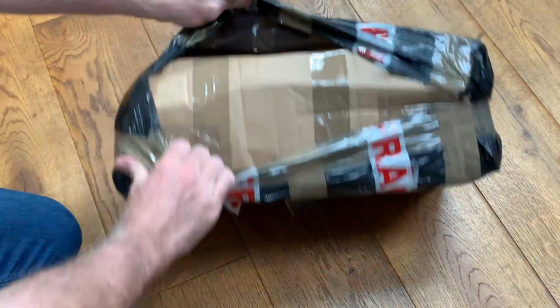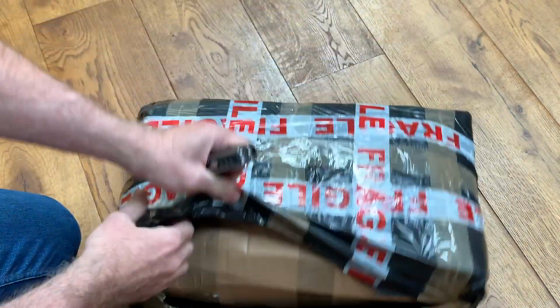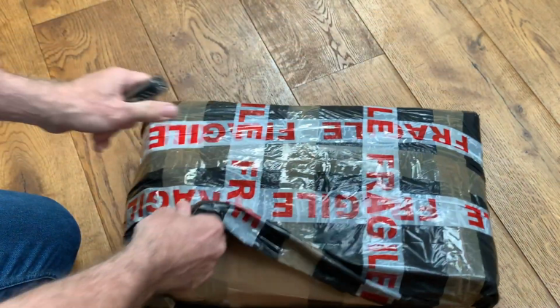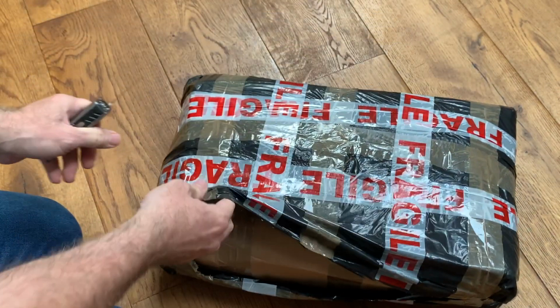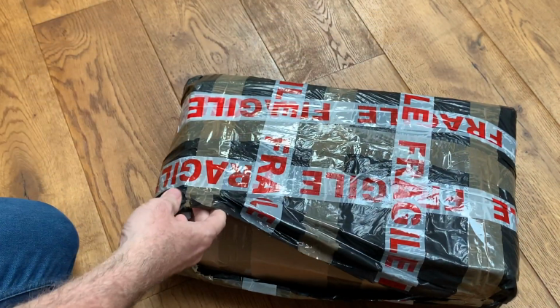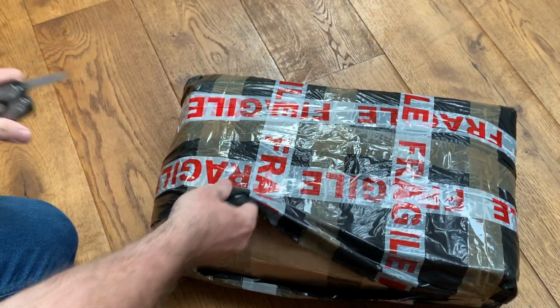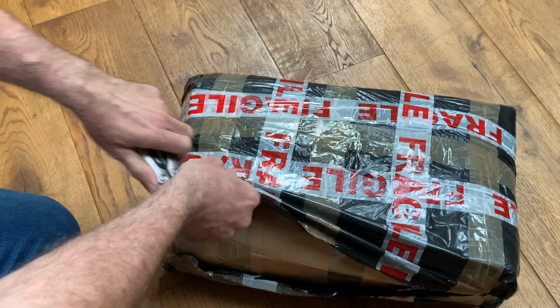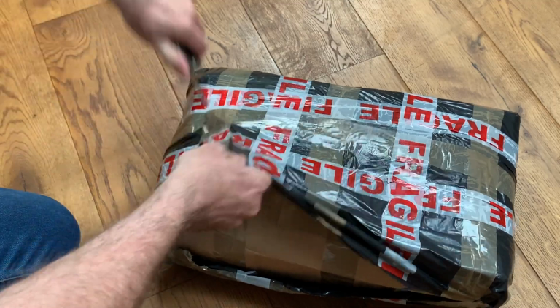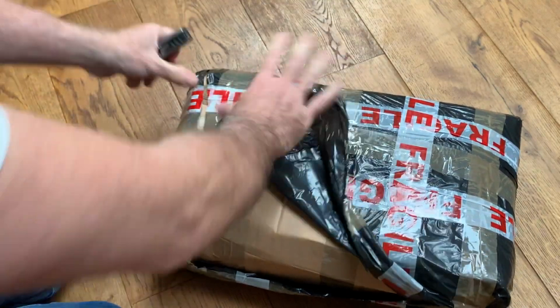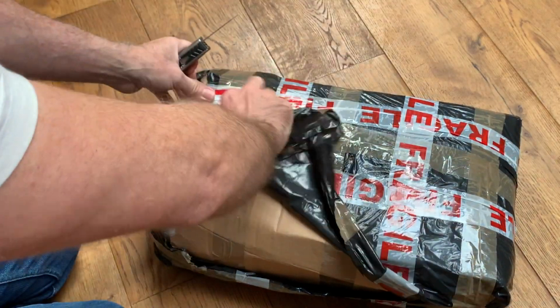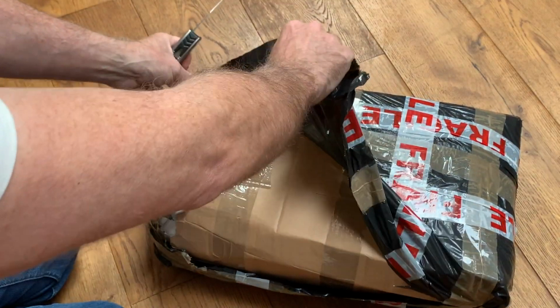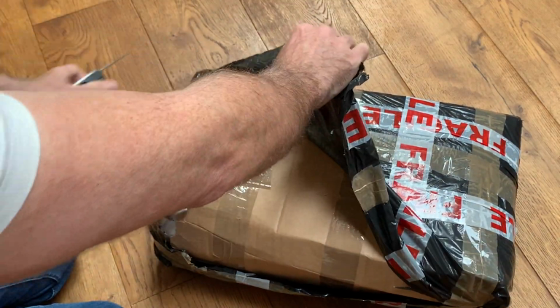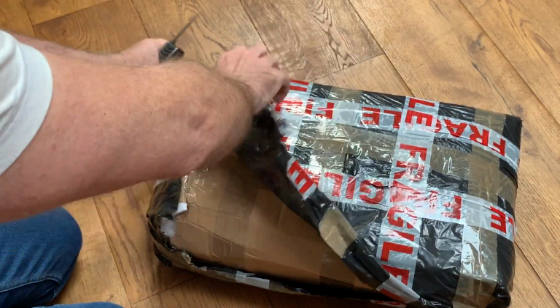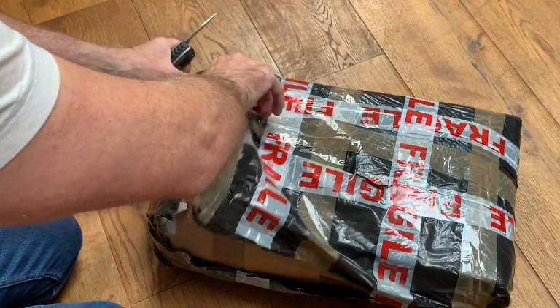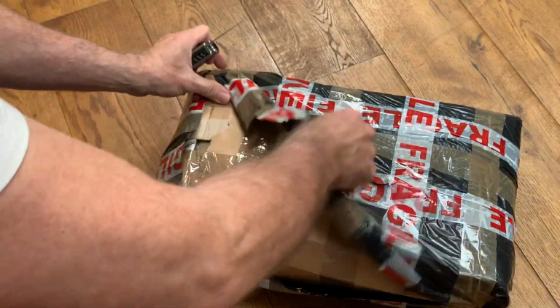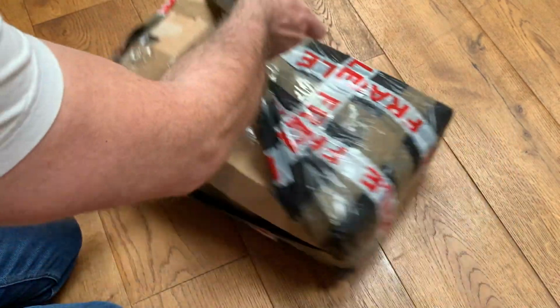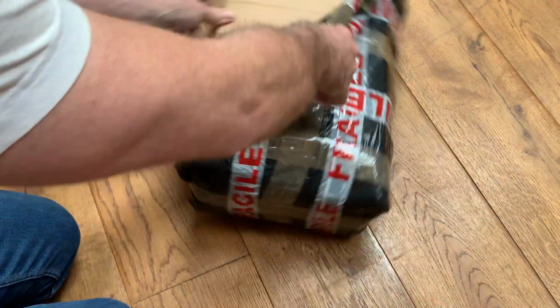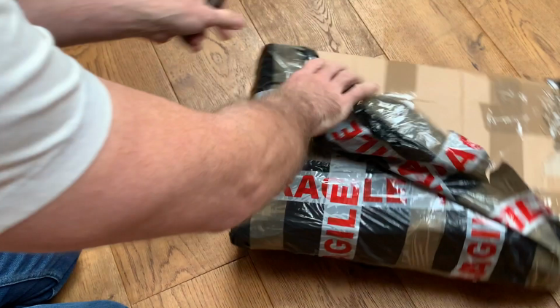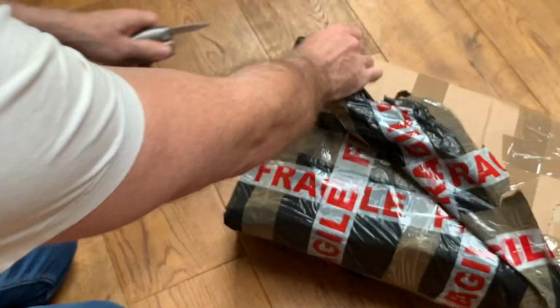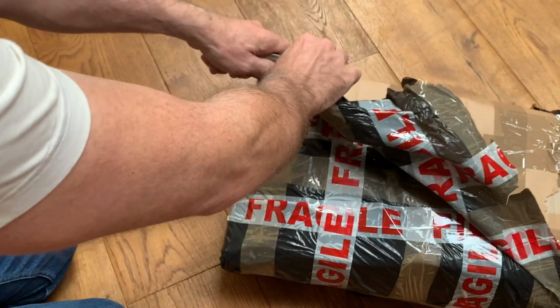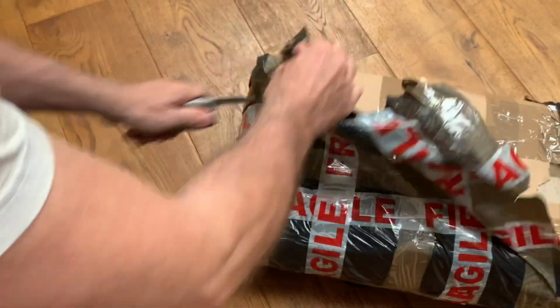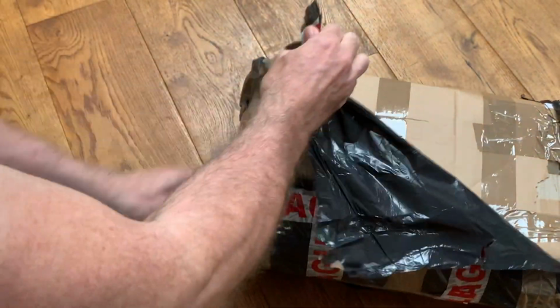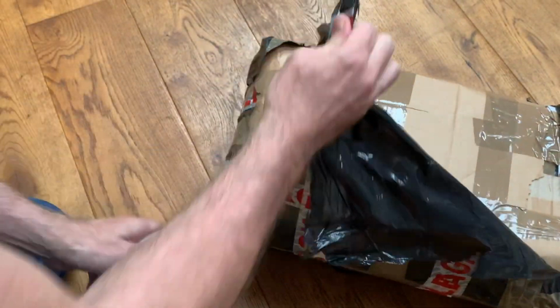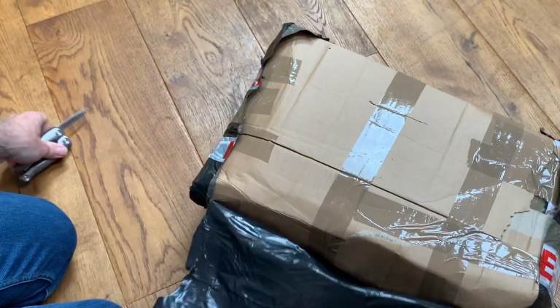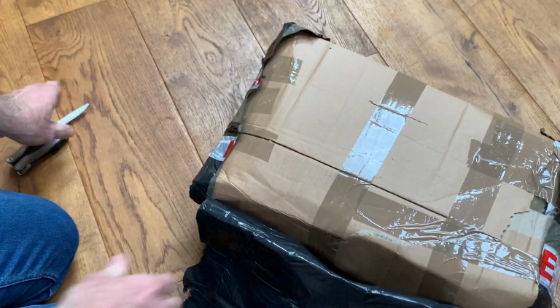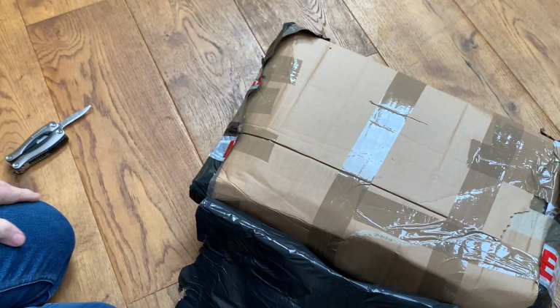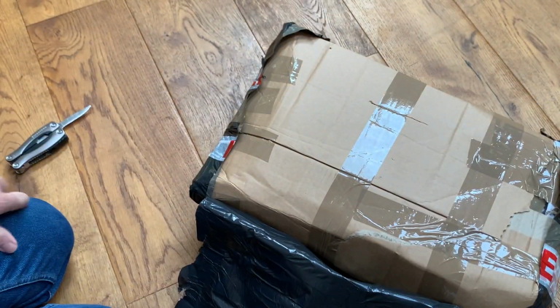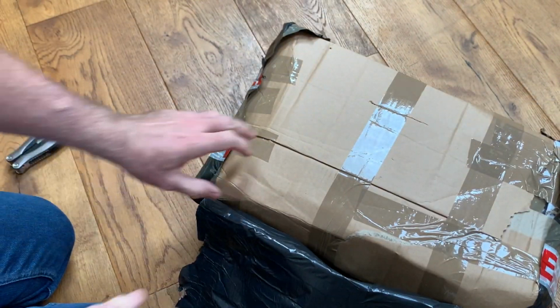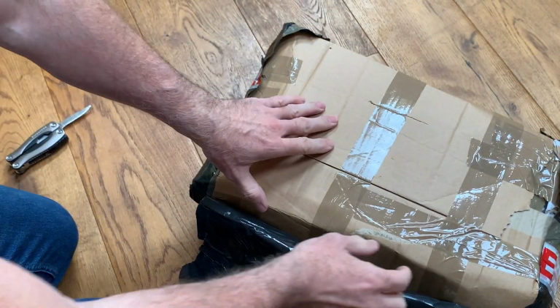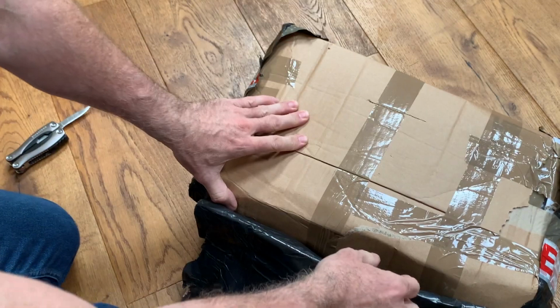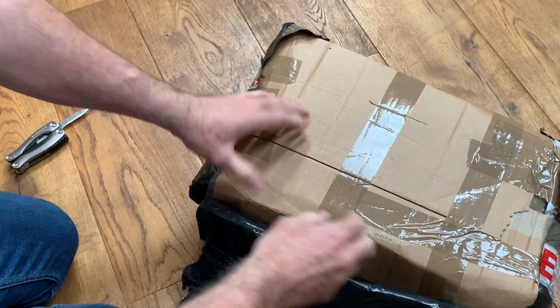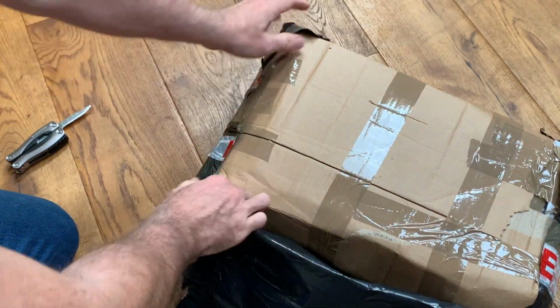Regular visitors to the channel know that we've got quite a lot of old broken radio cassettes in at the moment for work. We thought it'd be good fun to have a look and see what we can do with some of these old broken radio cassettes.